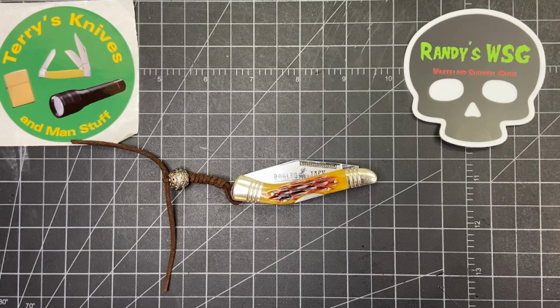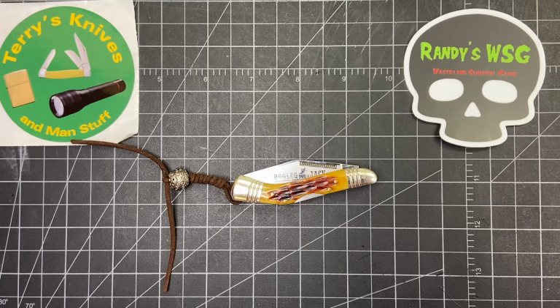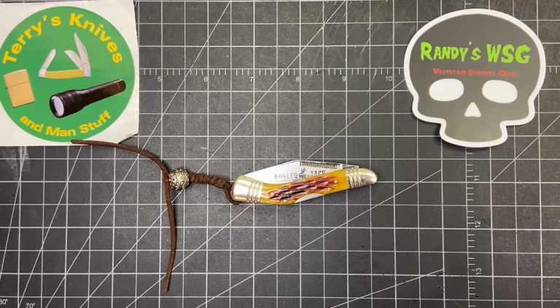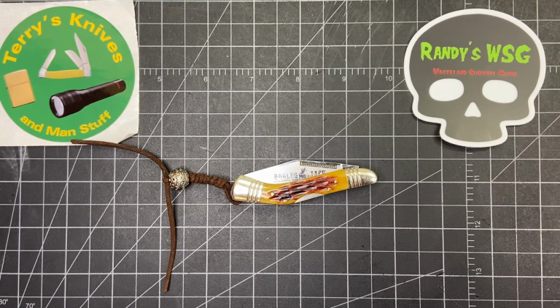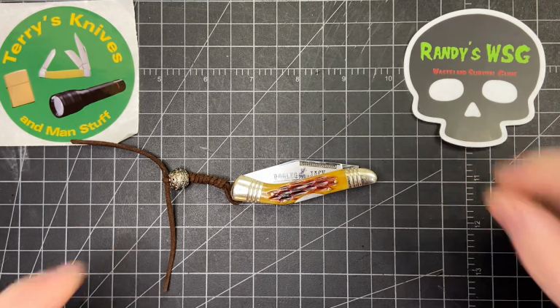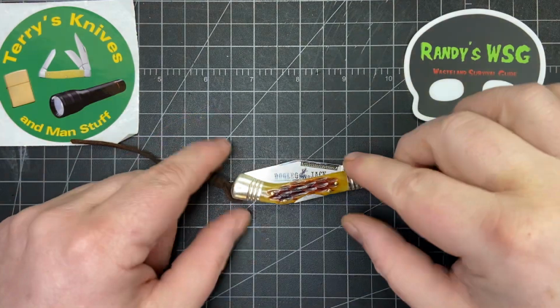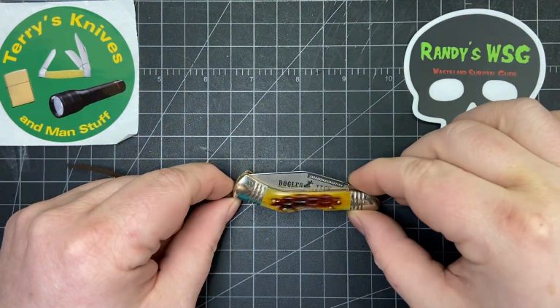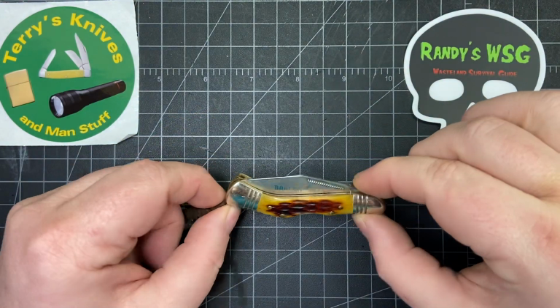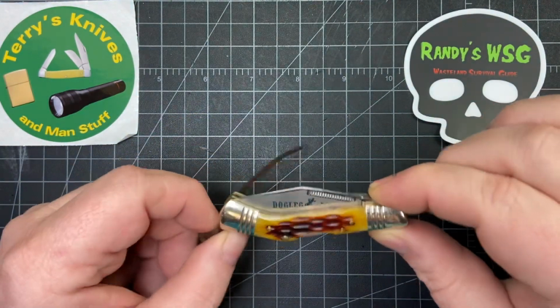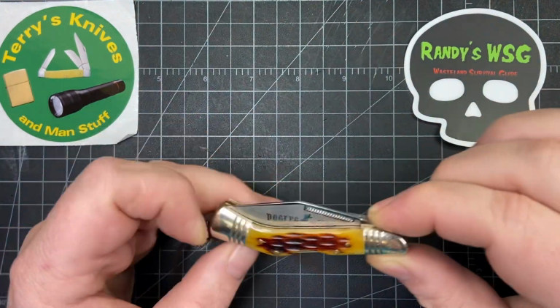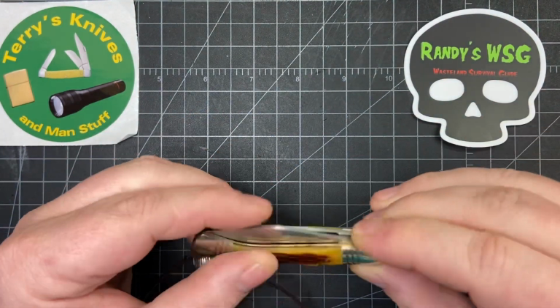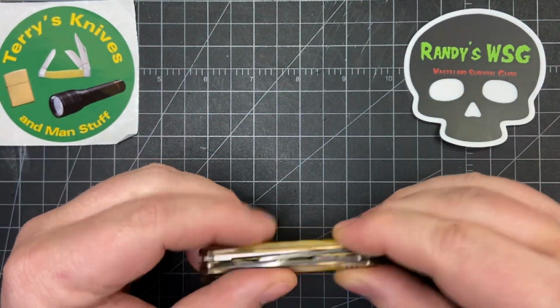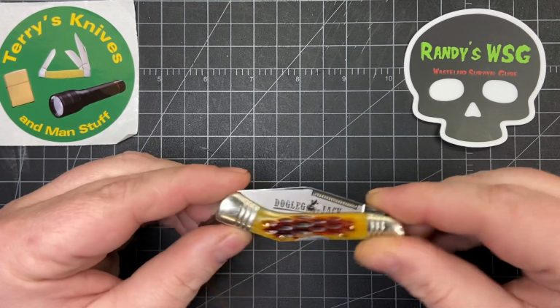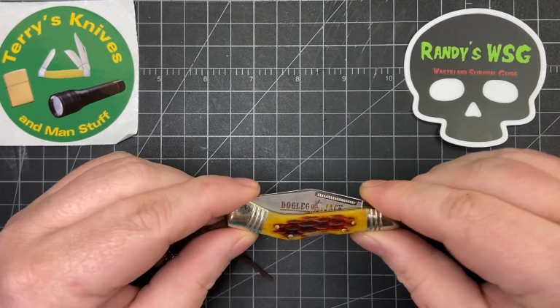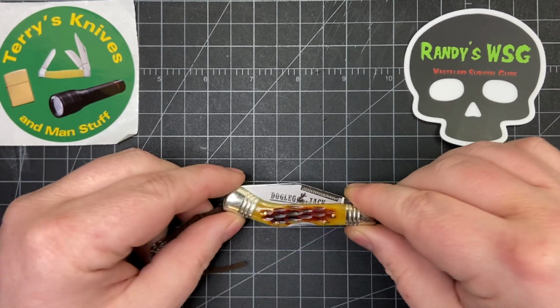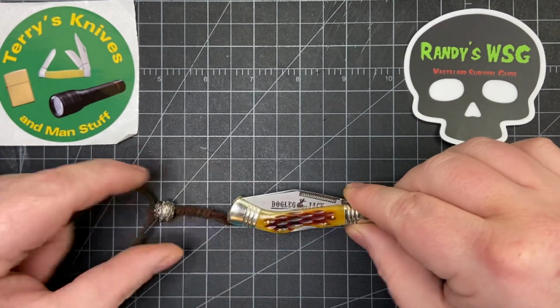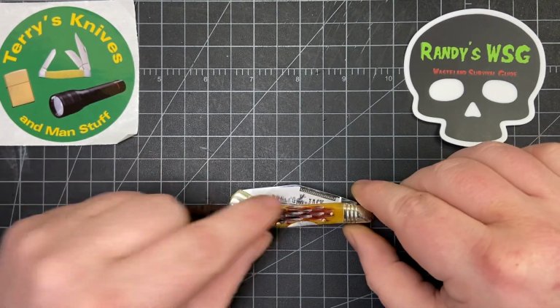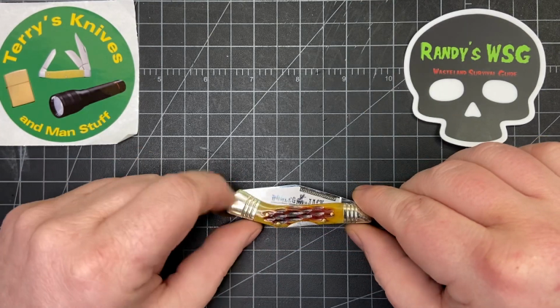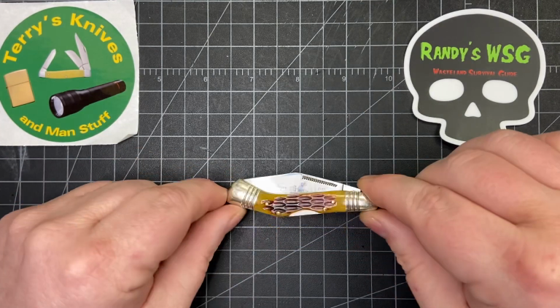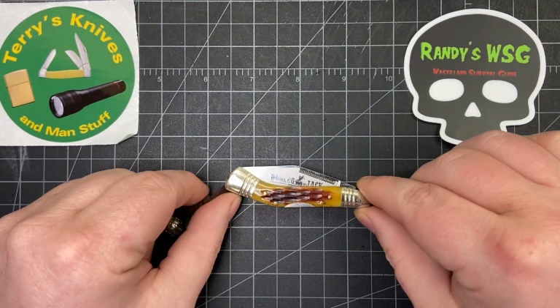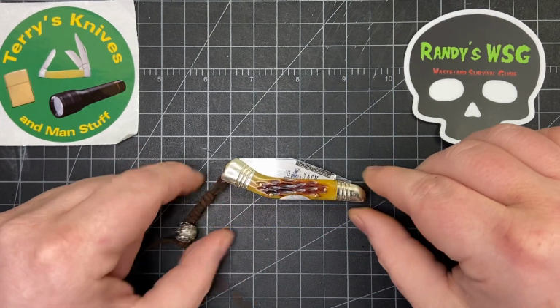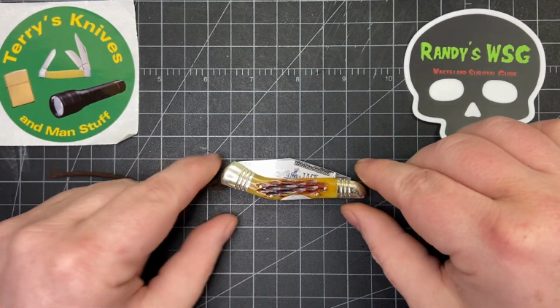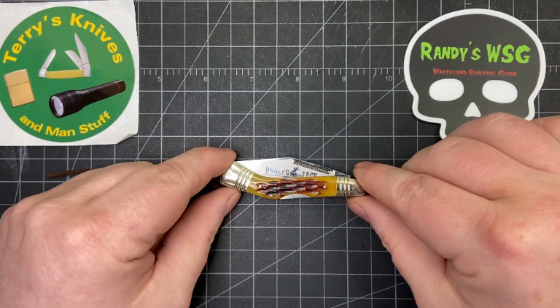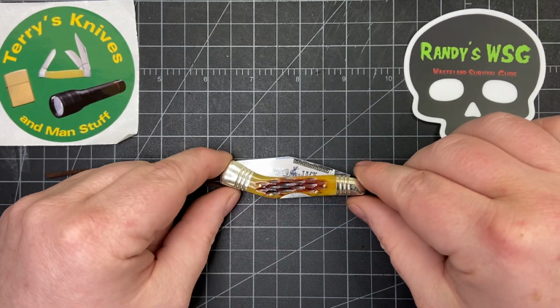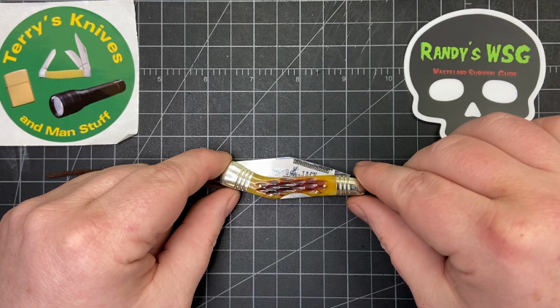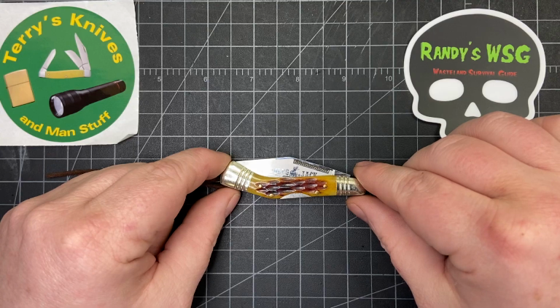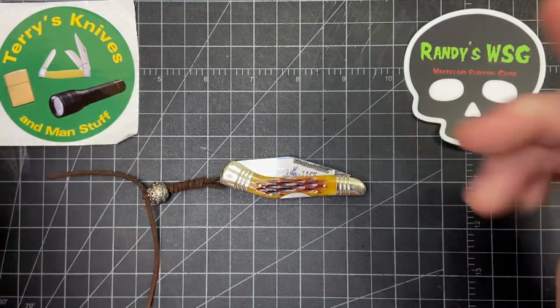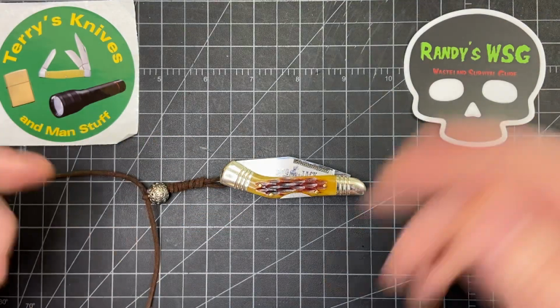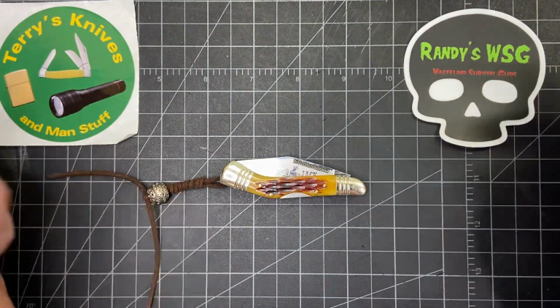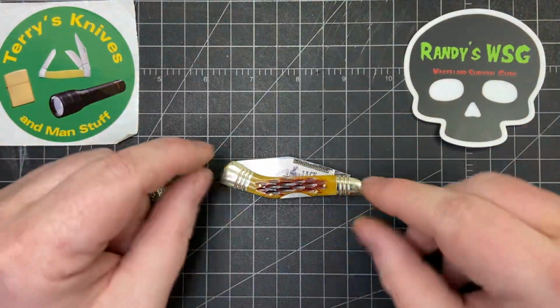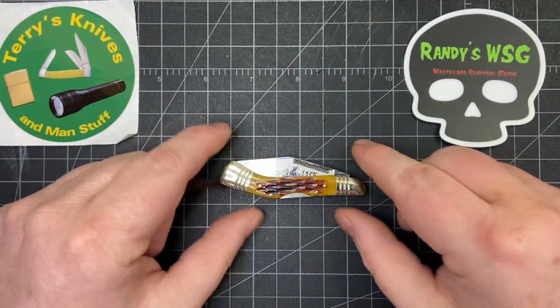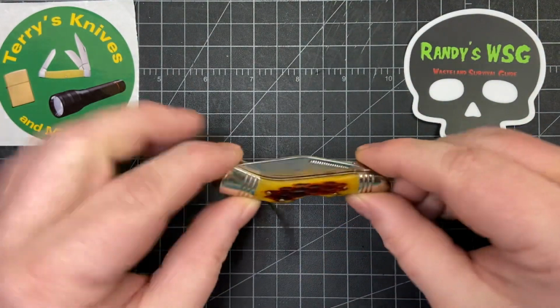I also wanted to give a shout out to Rusty Miner. He had just showed a dogleg jack knife — it was the trapper. And I told him that I had one; I found one at one of the thrift shops. I couldn't remember what it was, but I told him I'd dig it out and check it out and see.